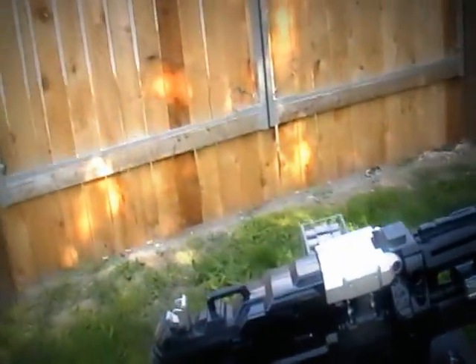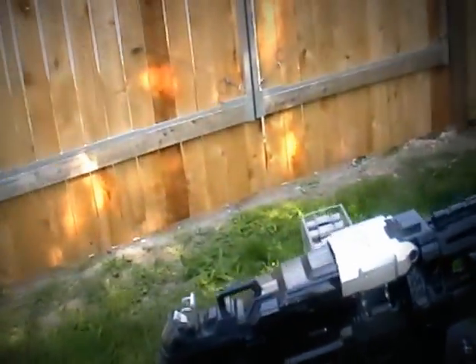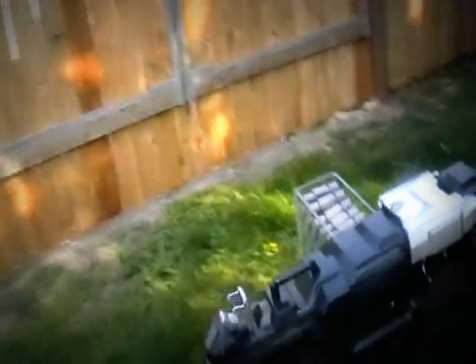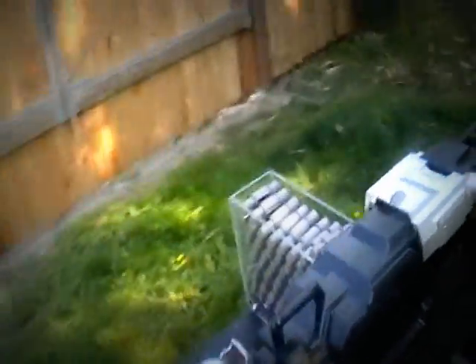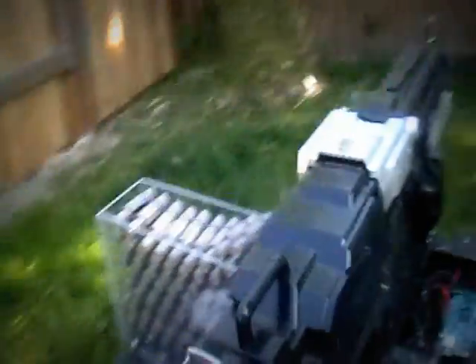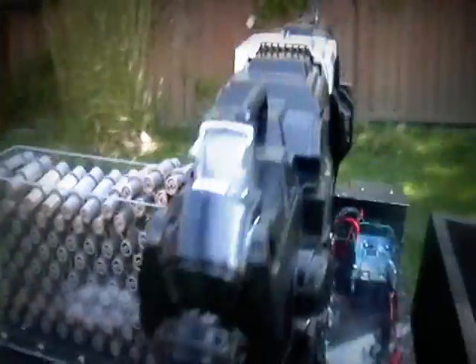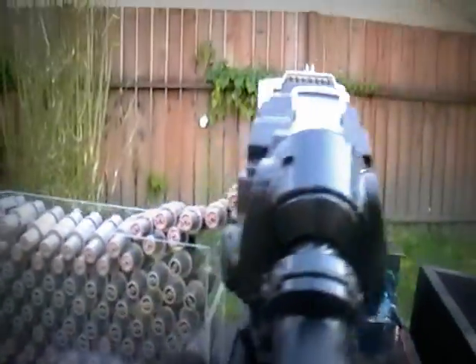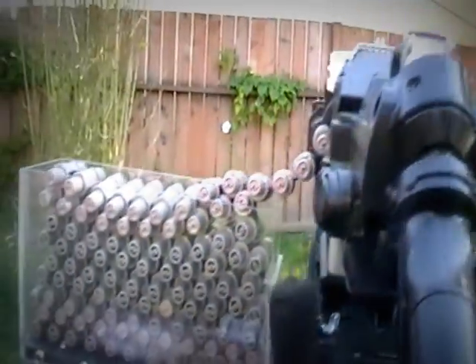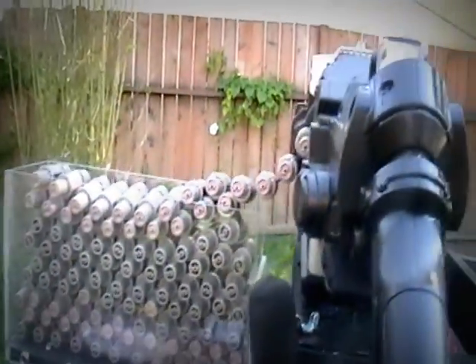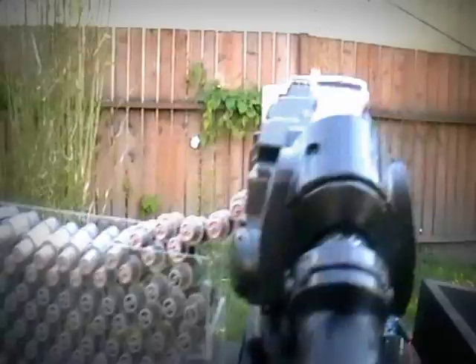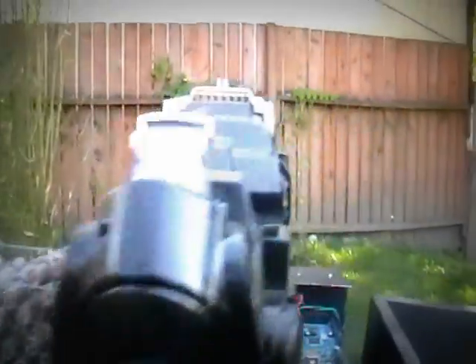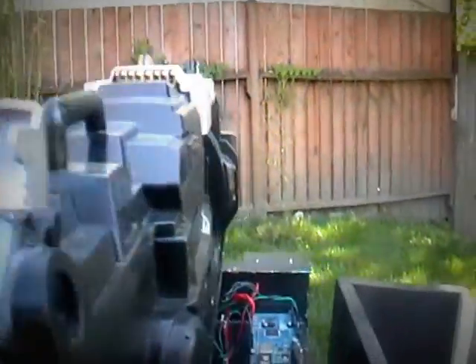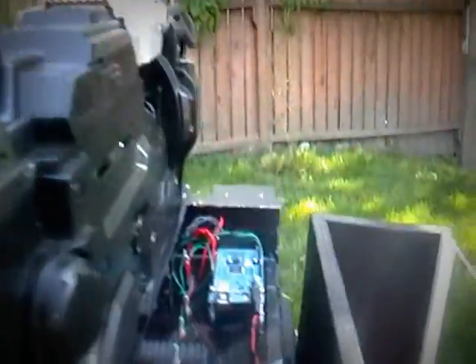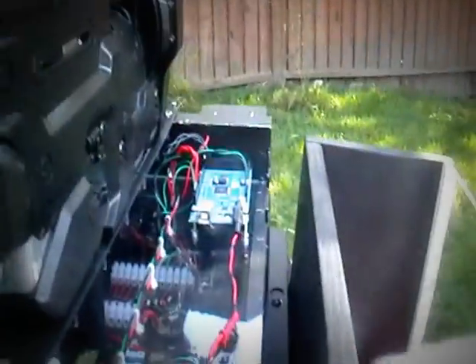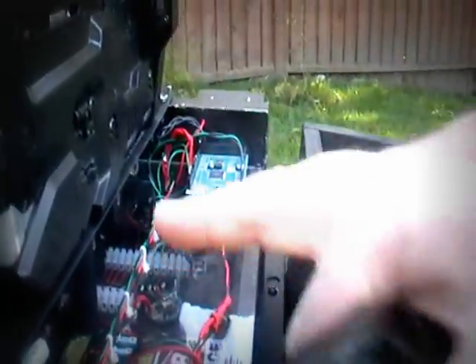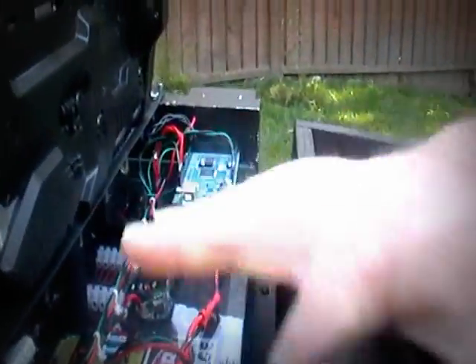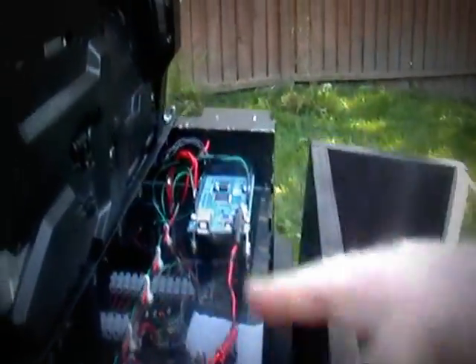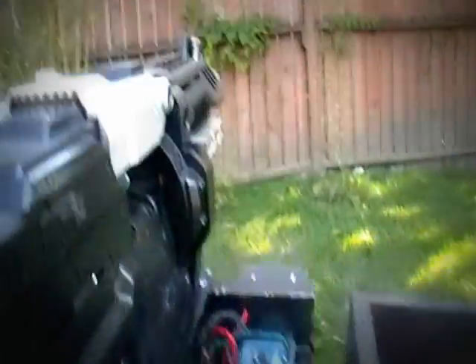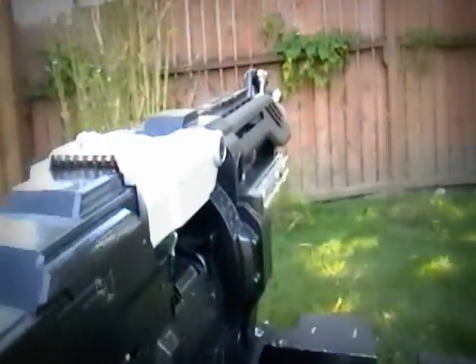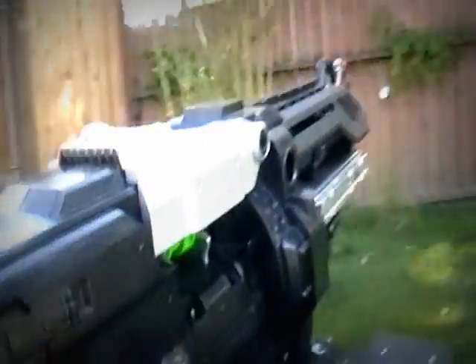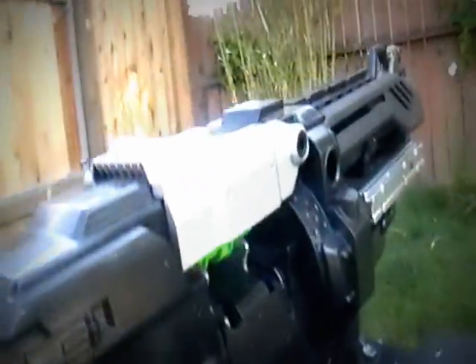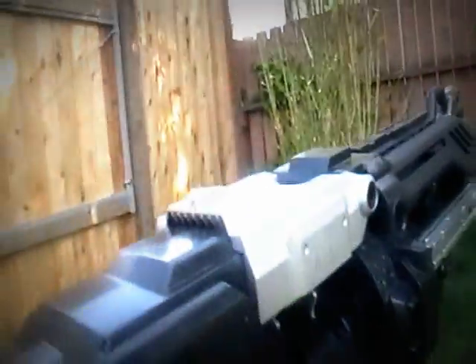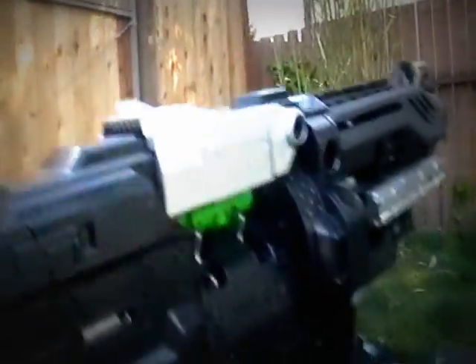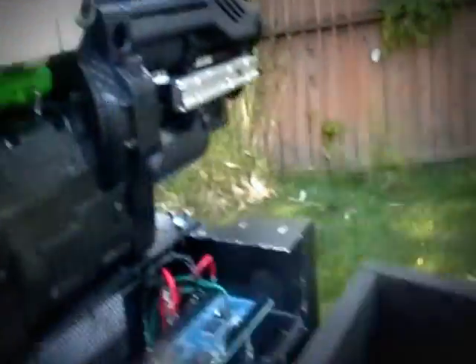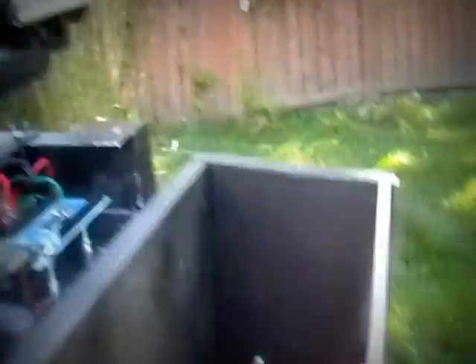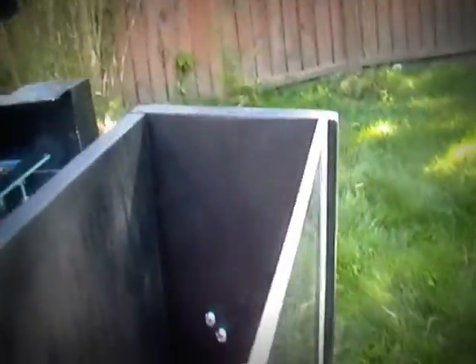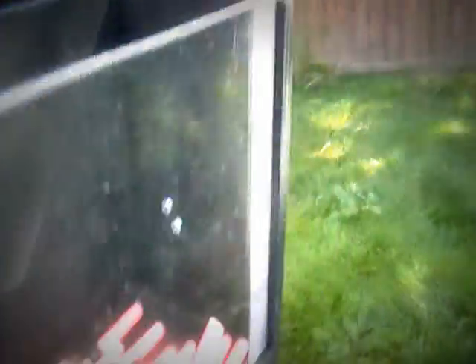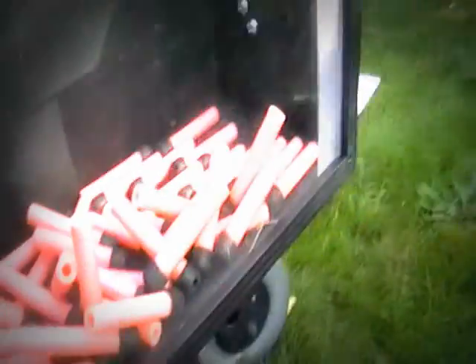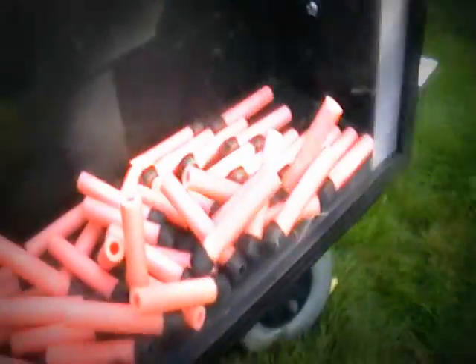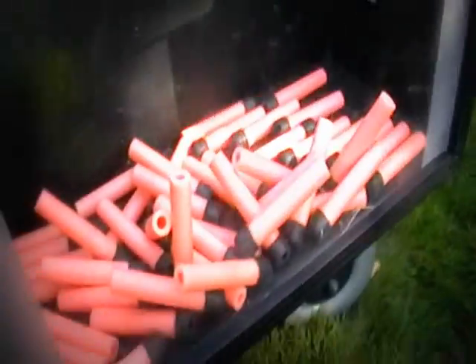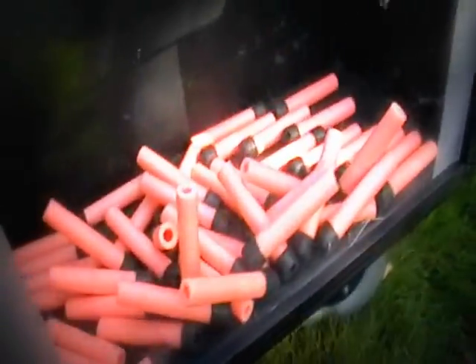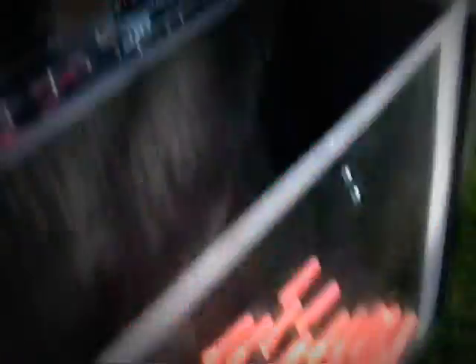As the belt is fed through the gun, the spent belt will then feed into this box that is half full of Nerf darts.